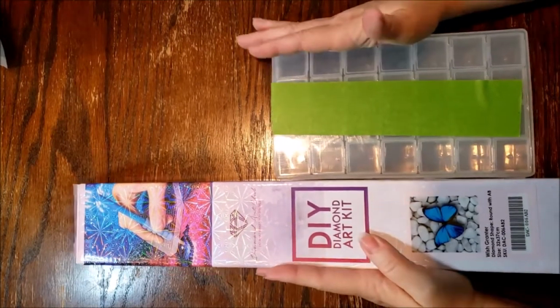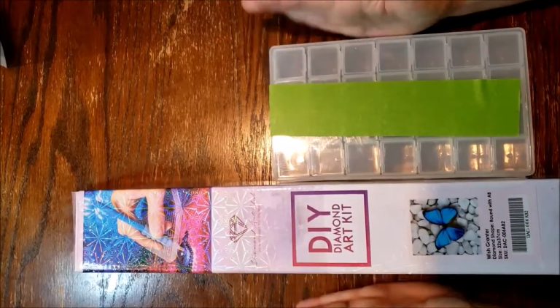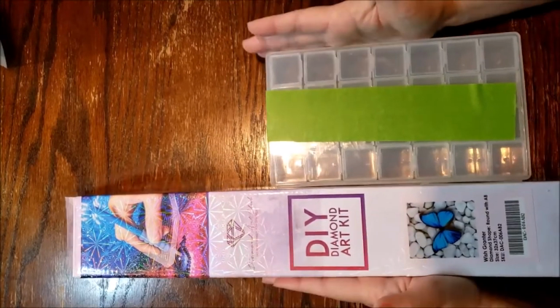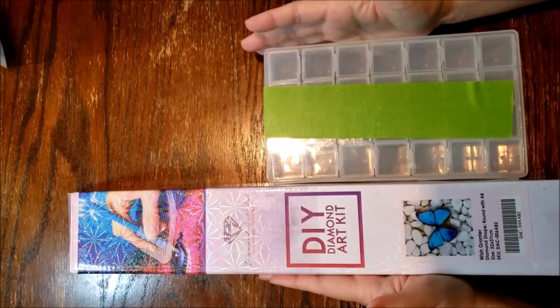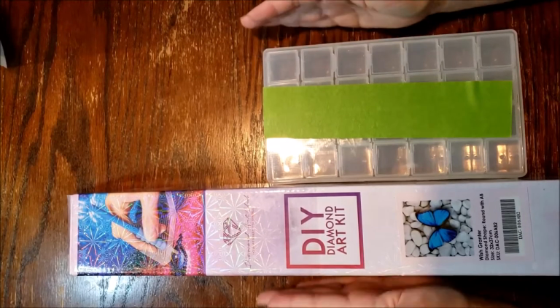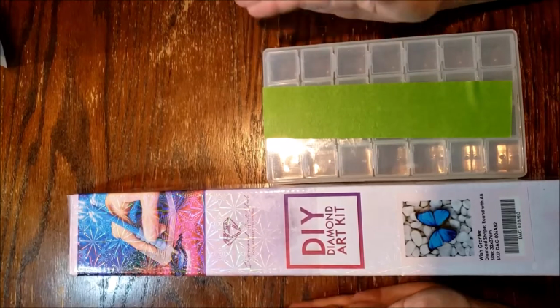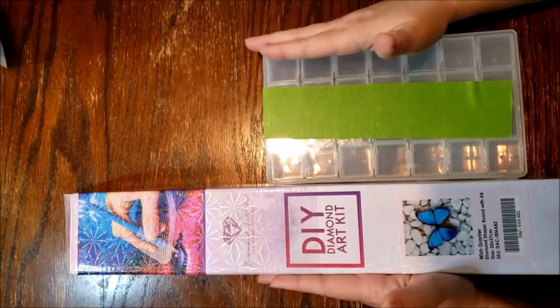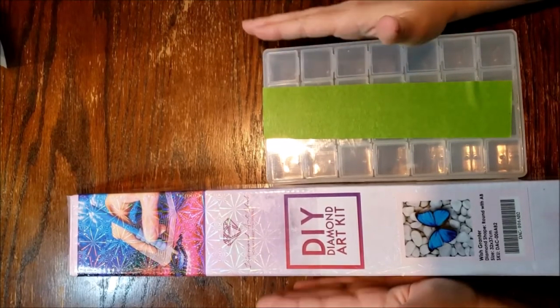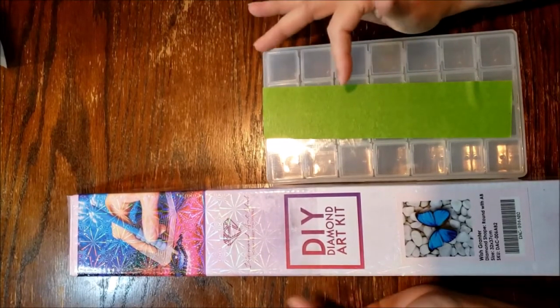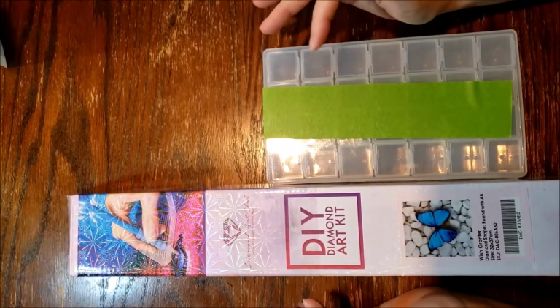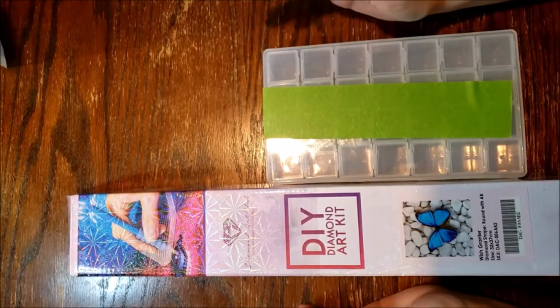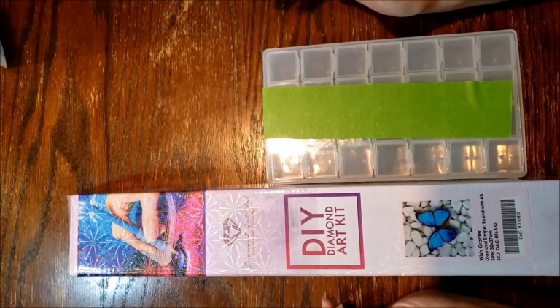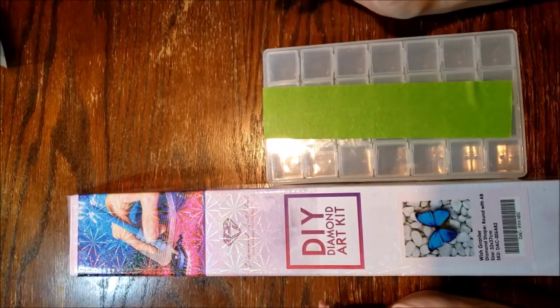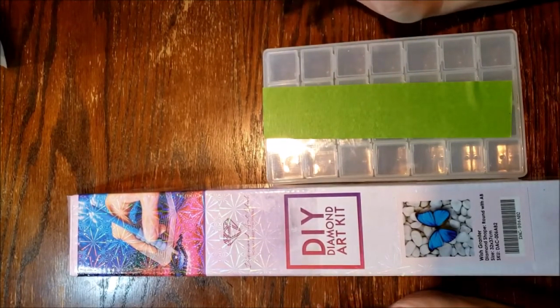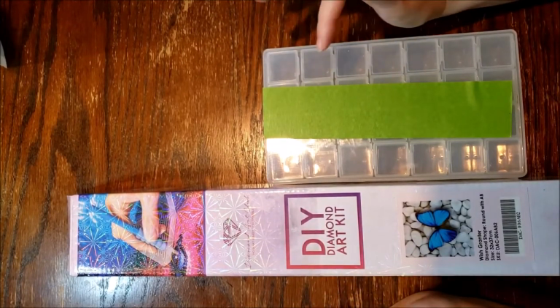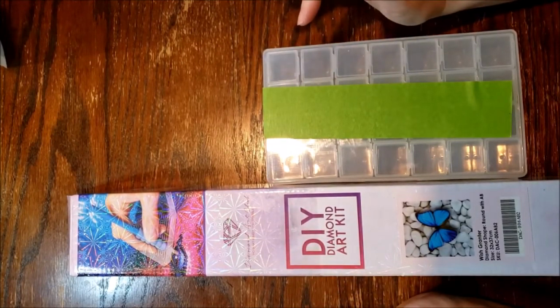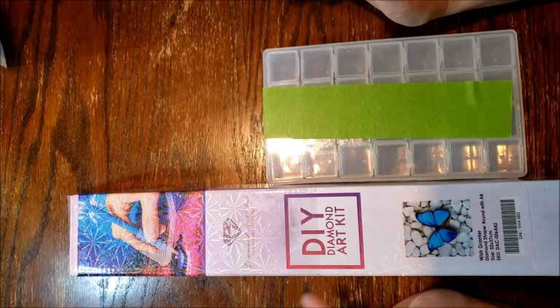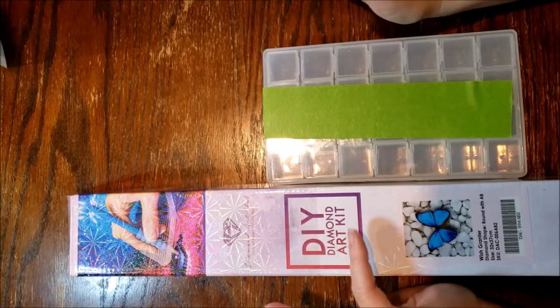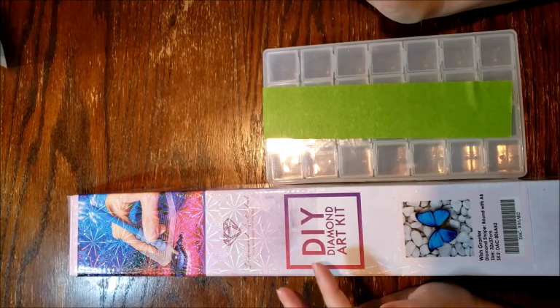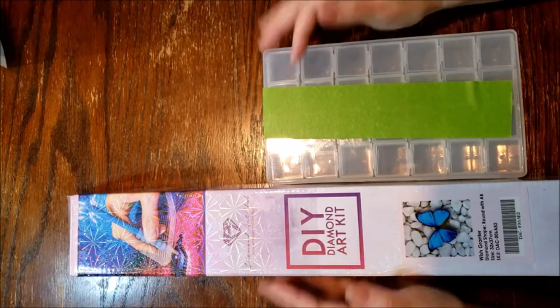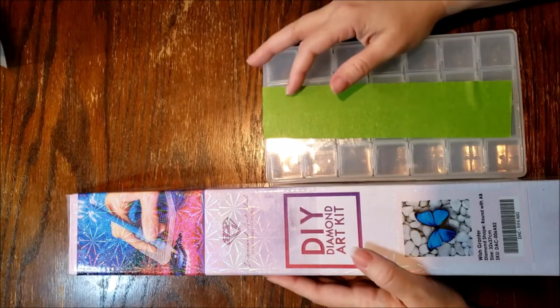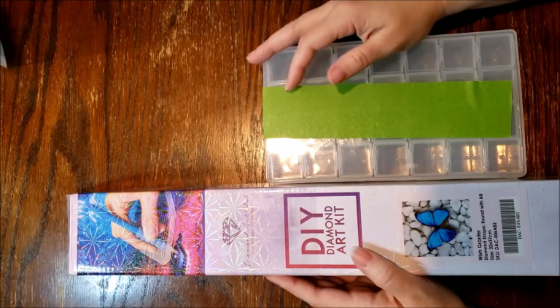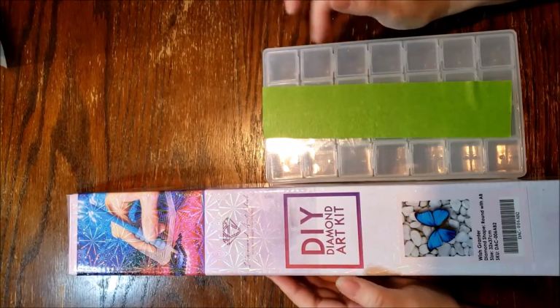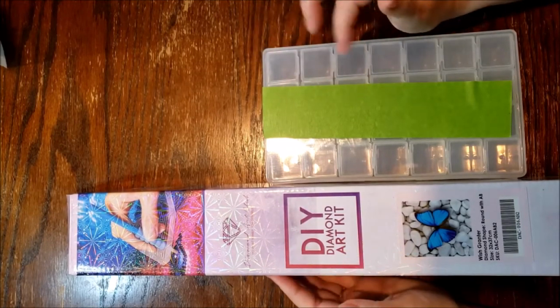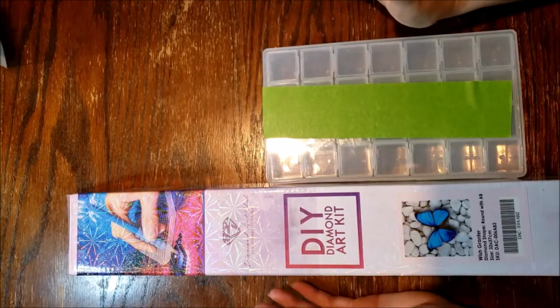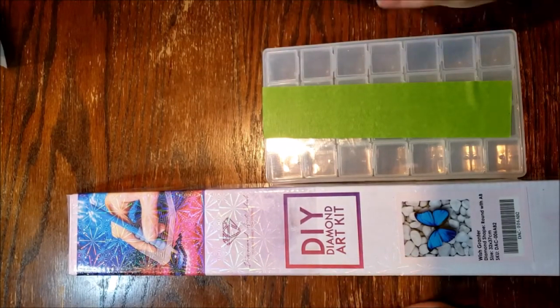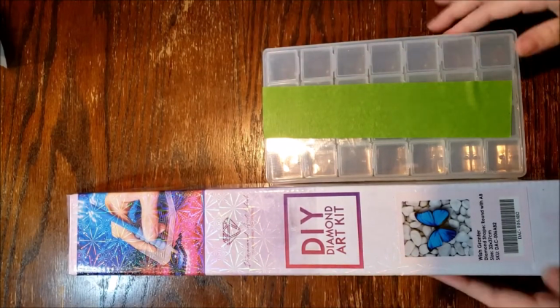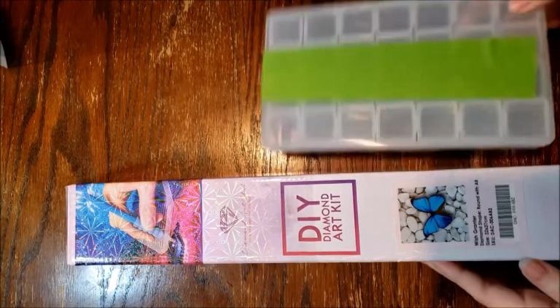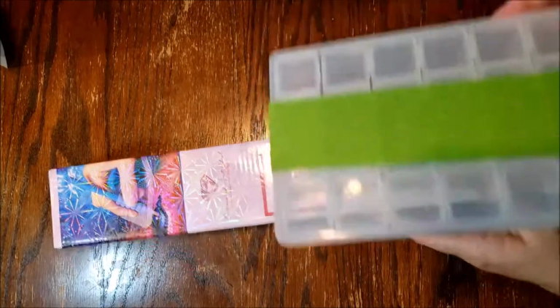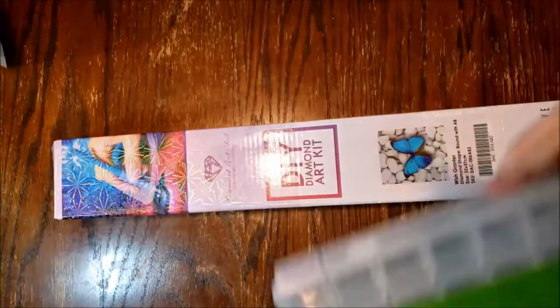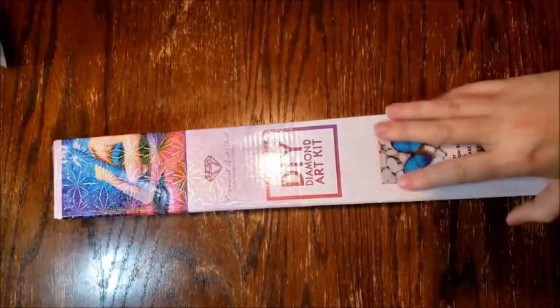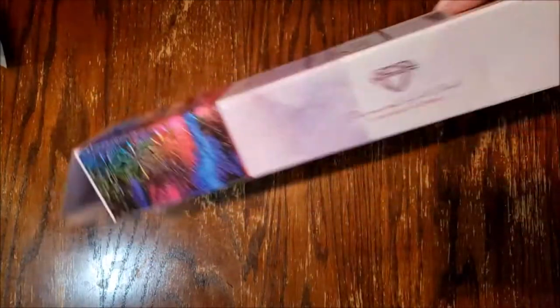I'm also going to be kitting this up. There is an event called Butterfly with Diamonds, and Bella Art De Nicole is the one that is hosting that event. So I'm gonna go ahead and unbox this.